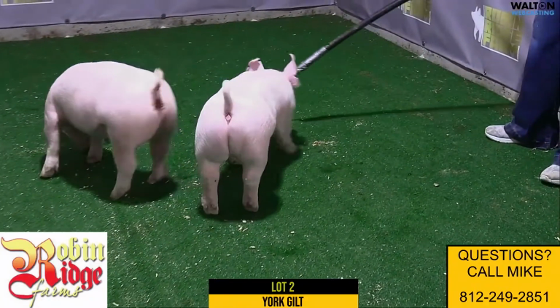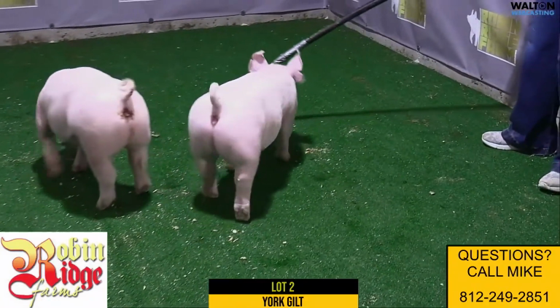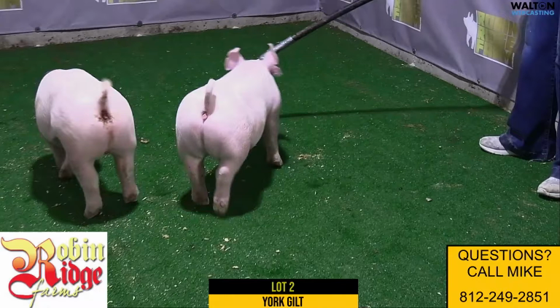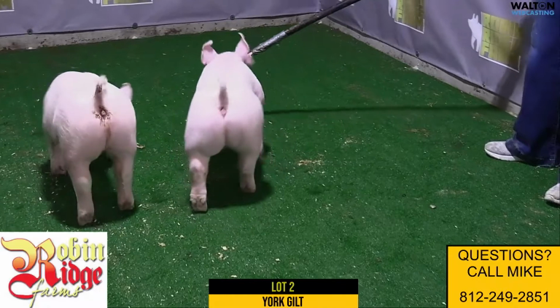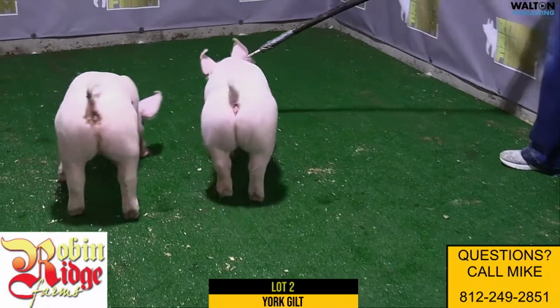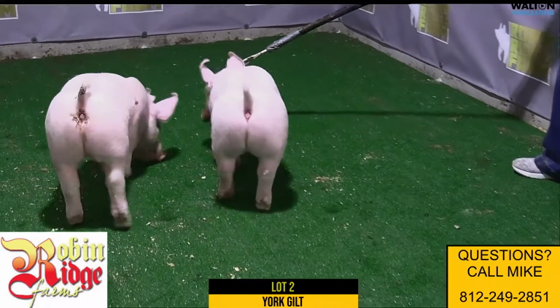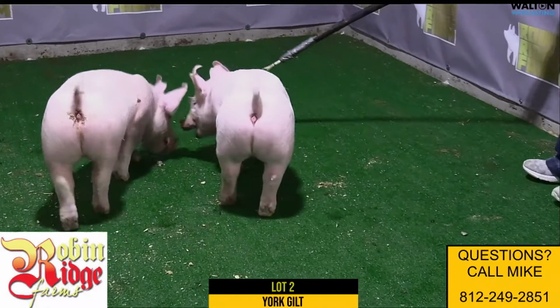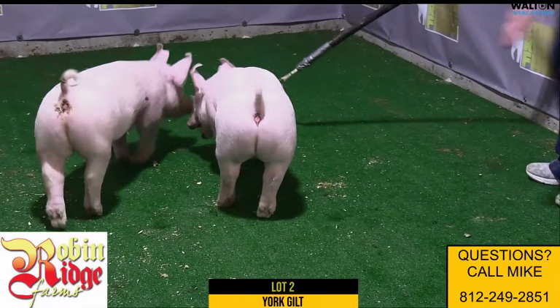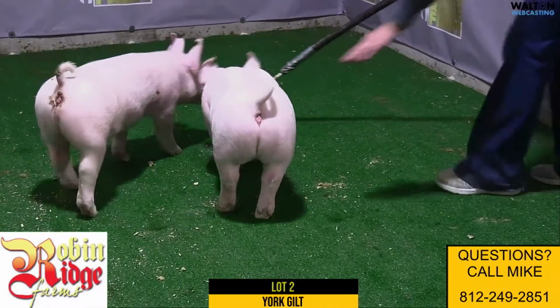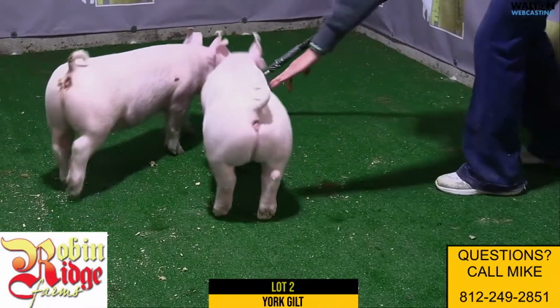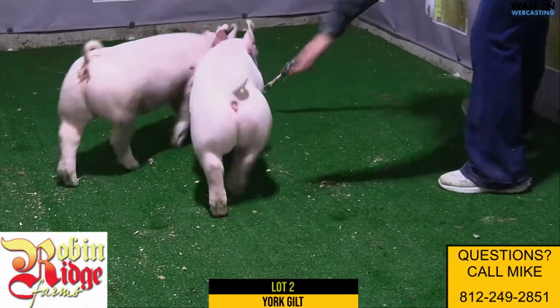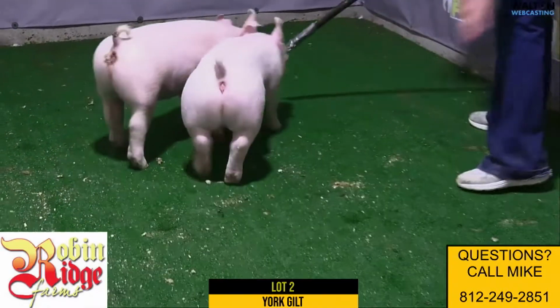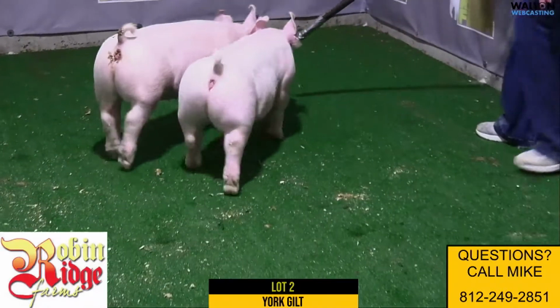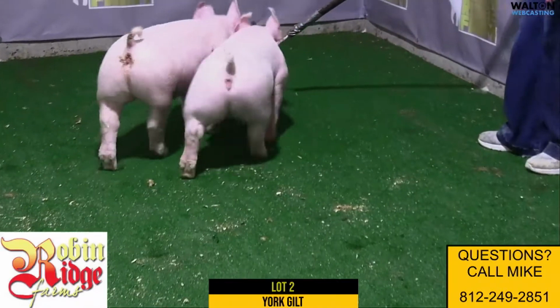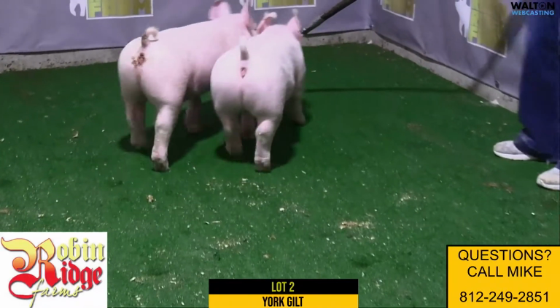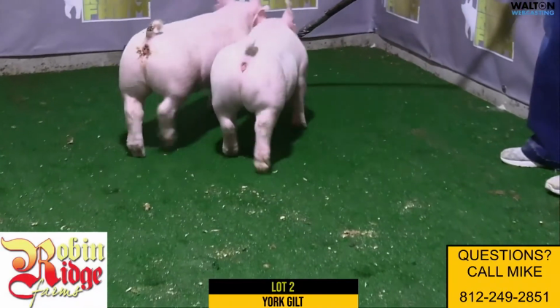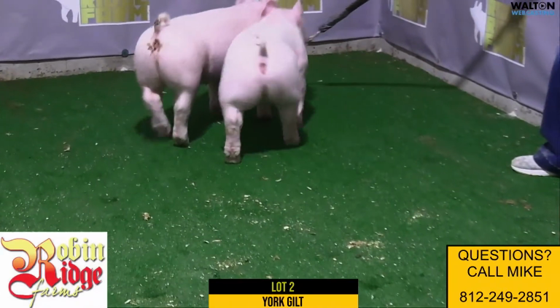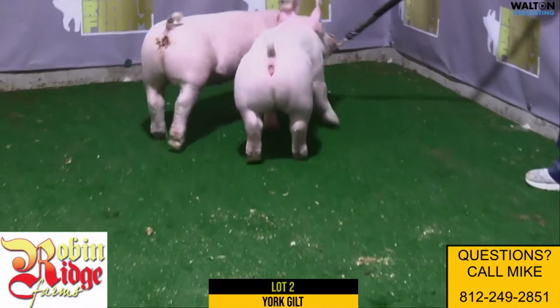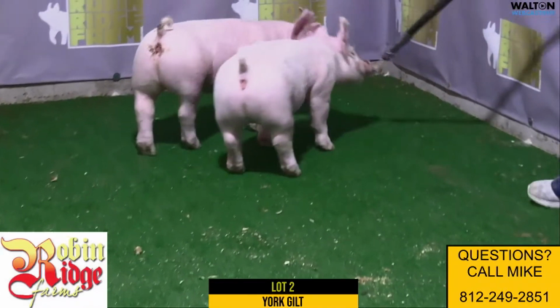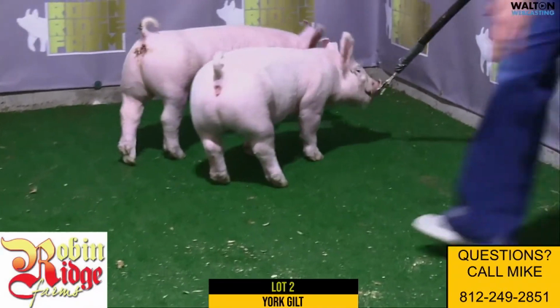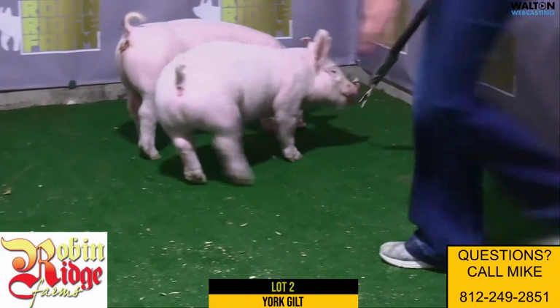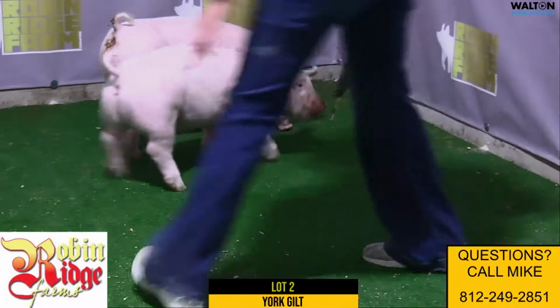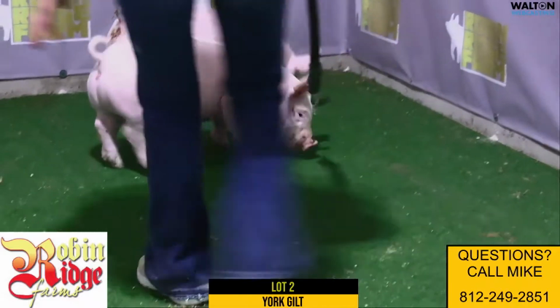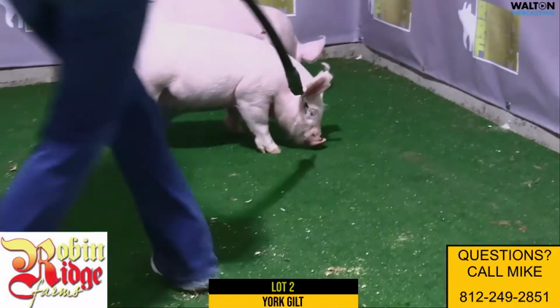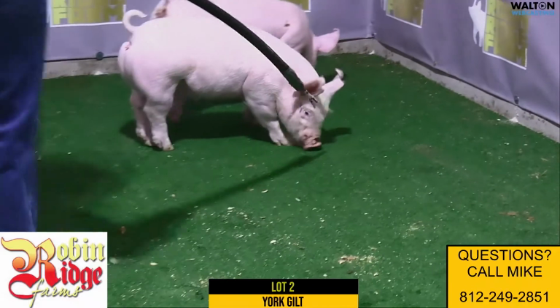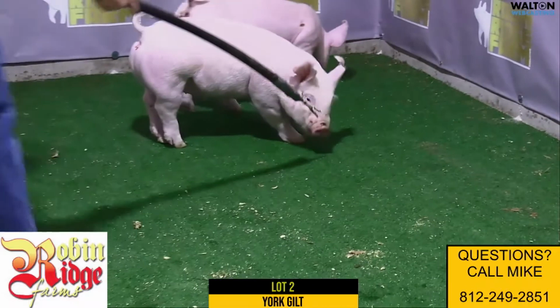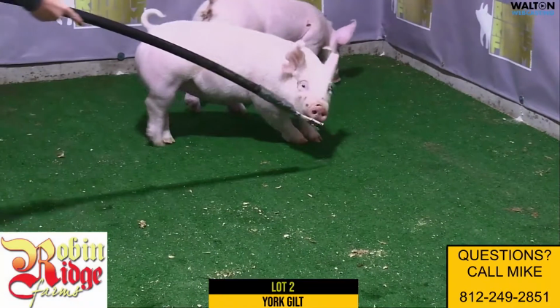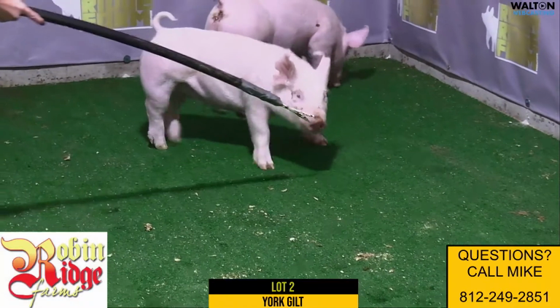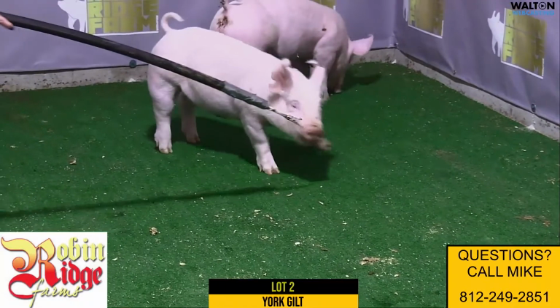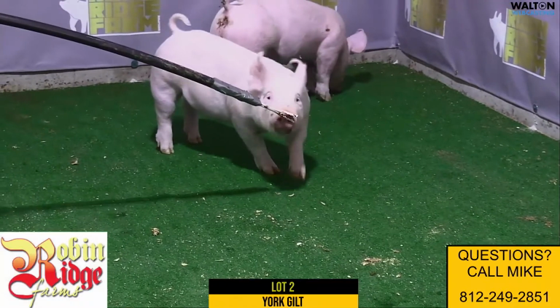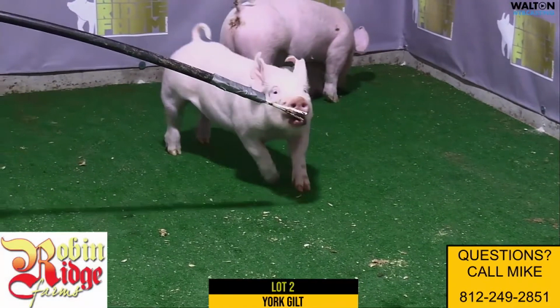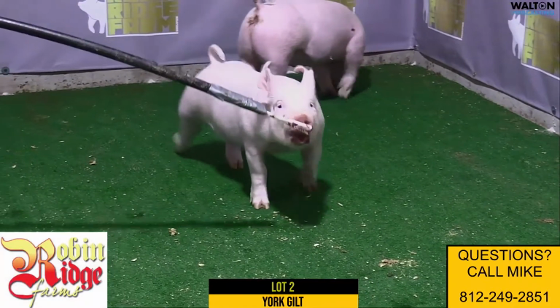She's one of my favorites, been one of the visitors' favorites. Really stout, bold, has a great look. She's got a lot of bone. I like this gilt a bunch.